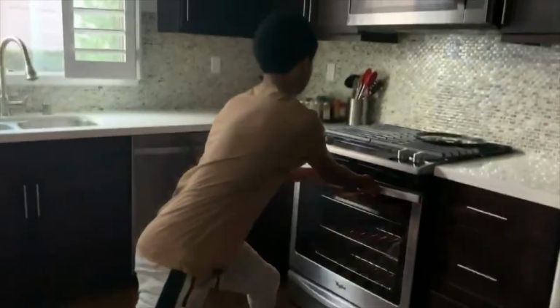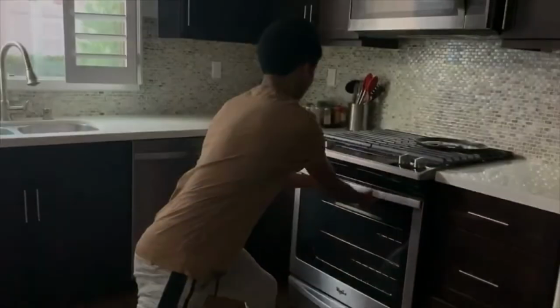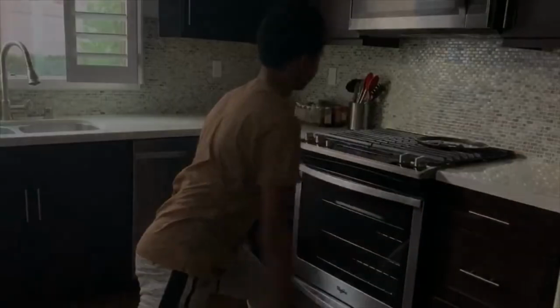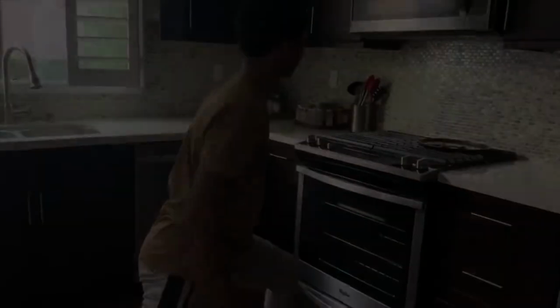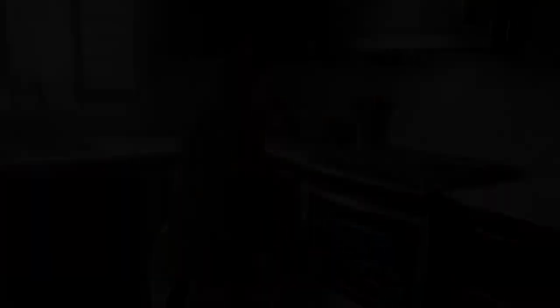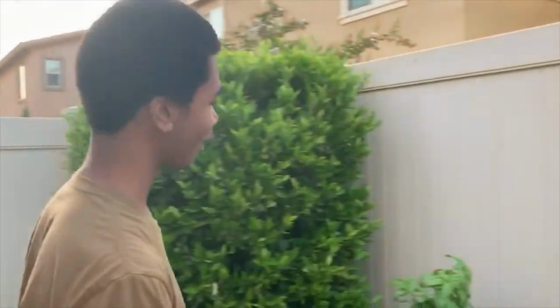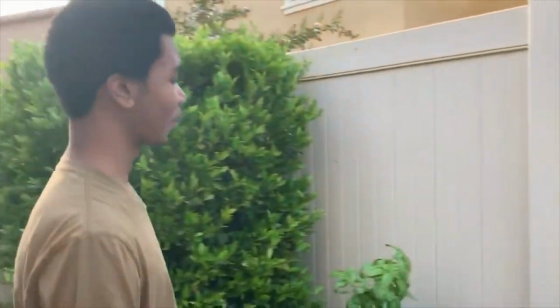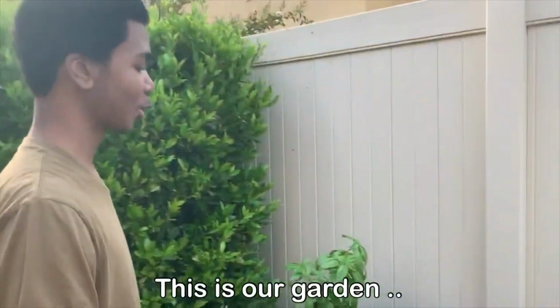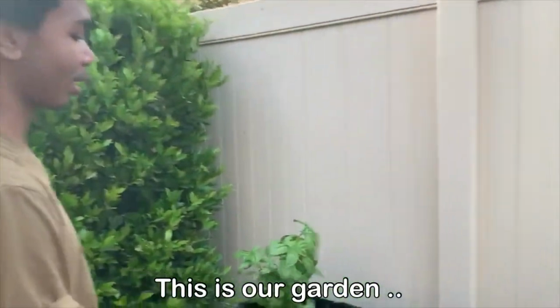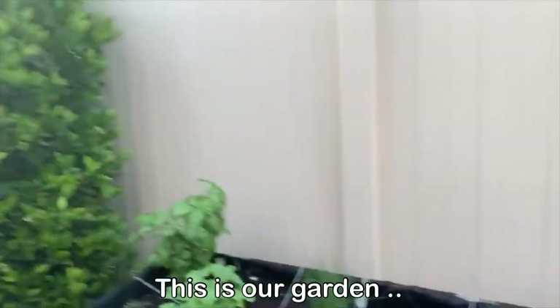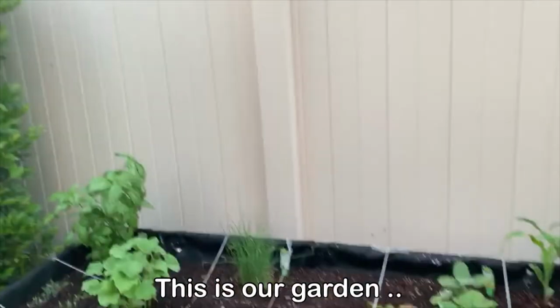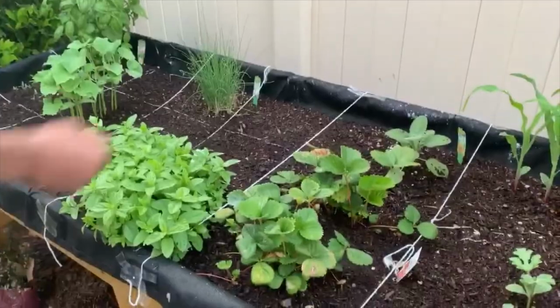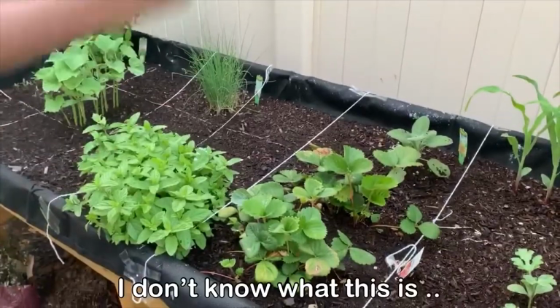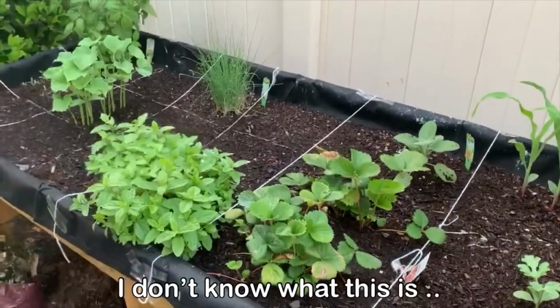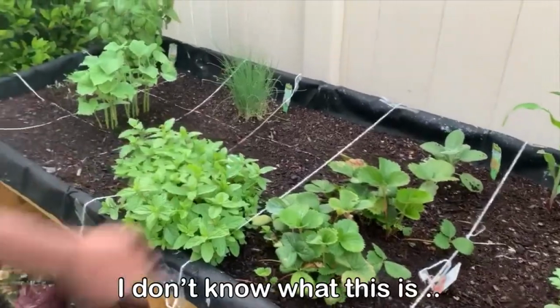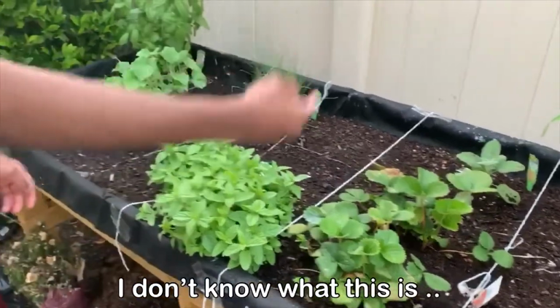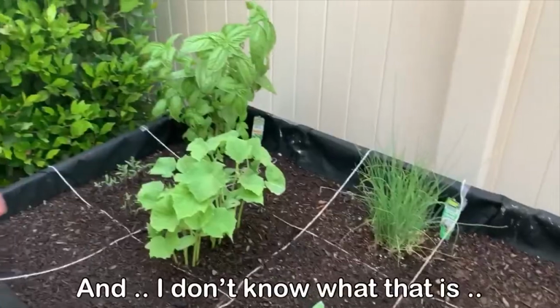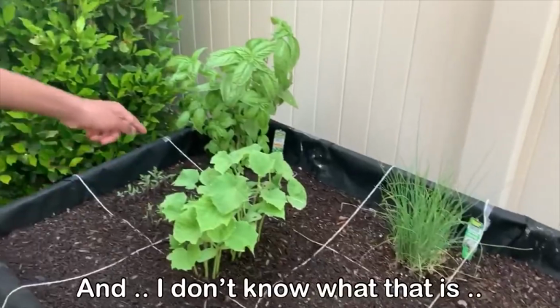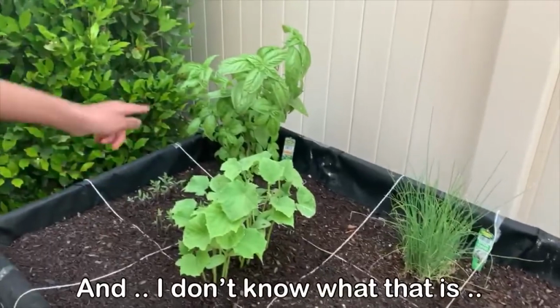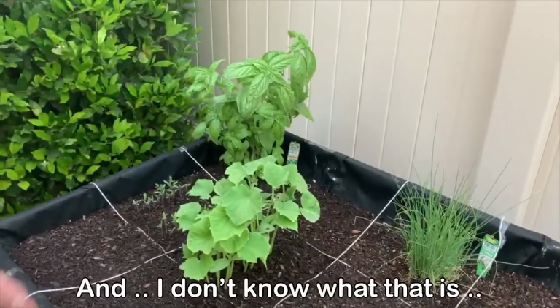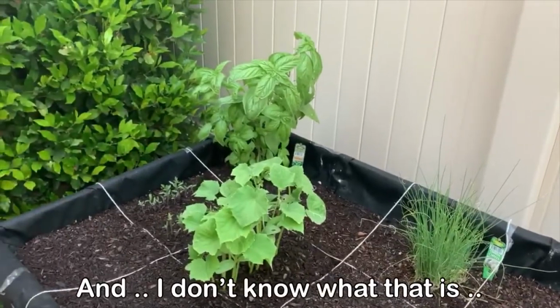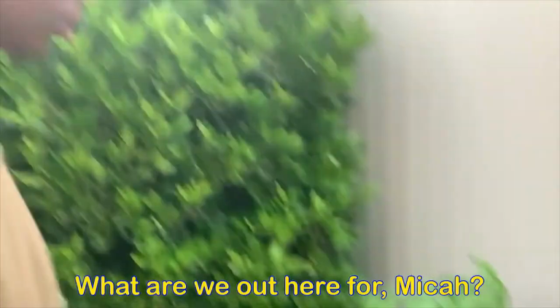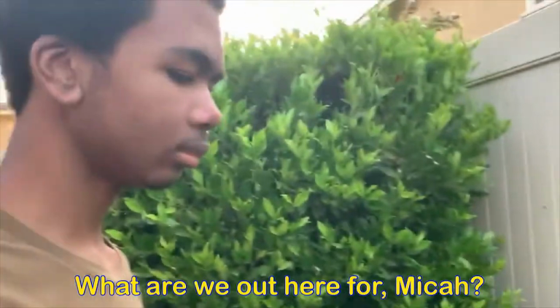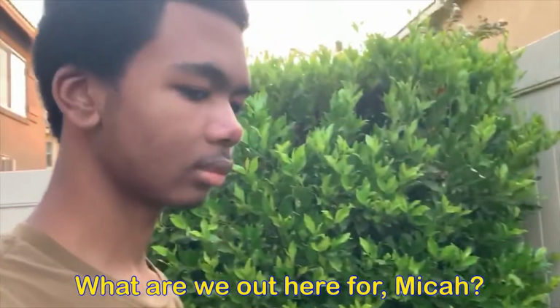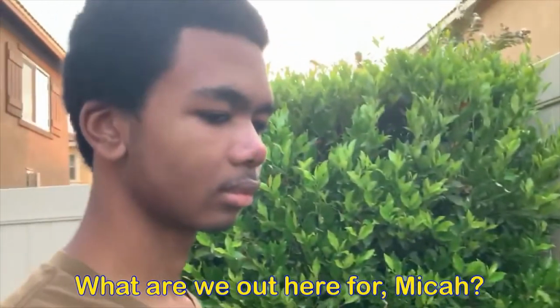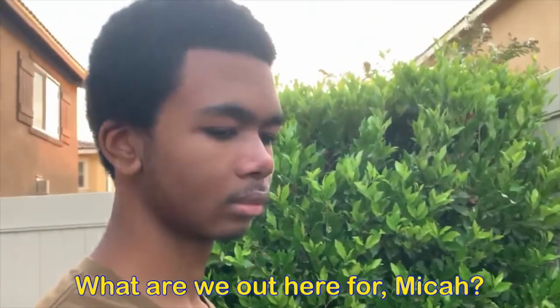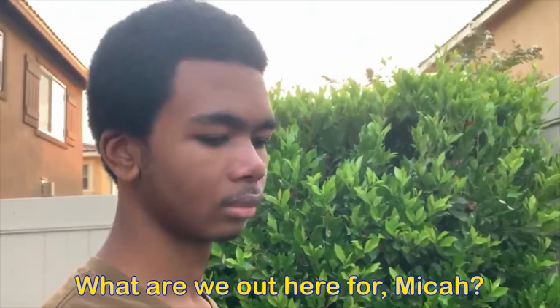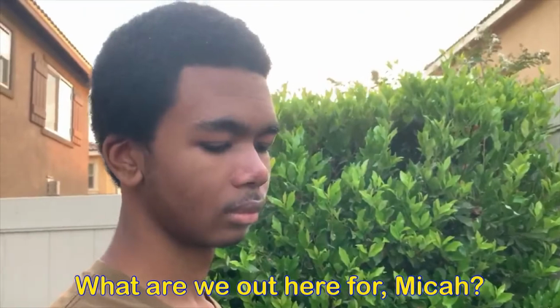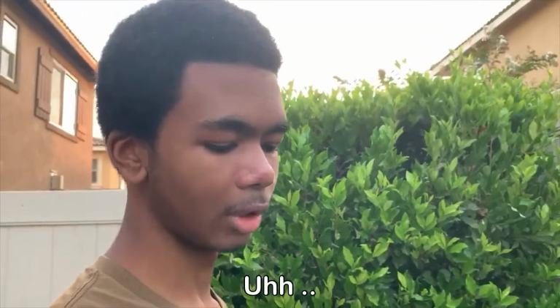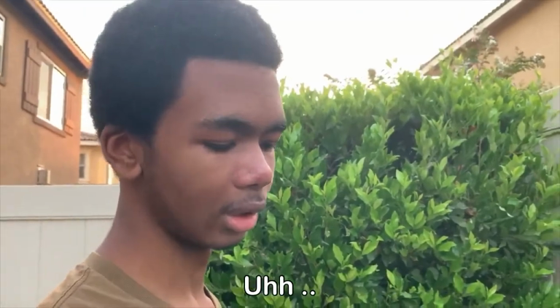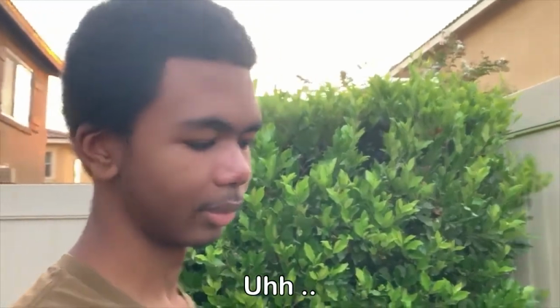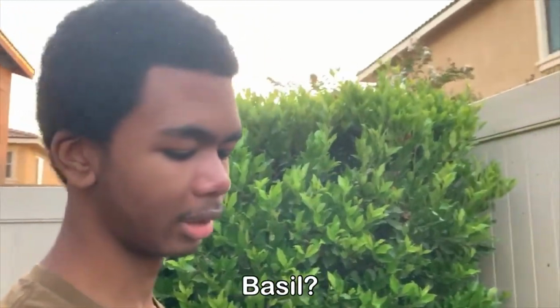One... two... This is our garden. I don't know what this is, and I don't know what that is. What are we out here for? Basil.